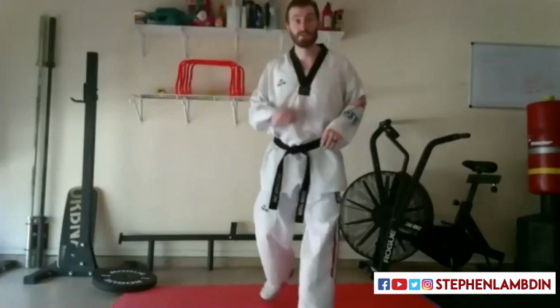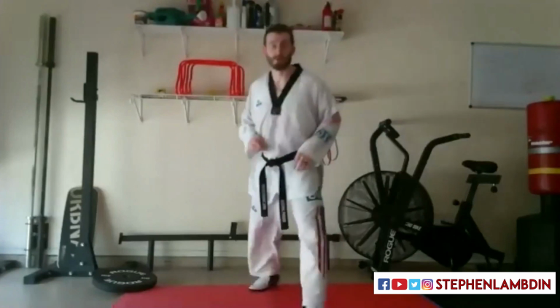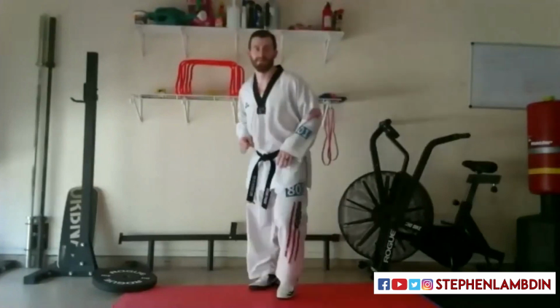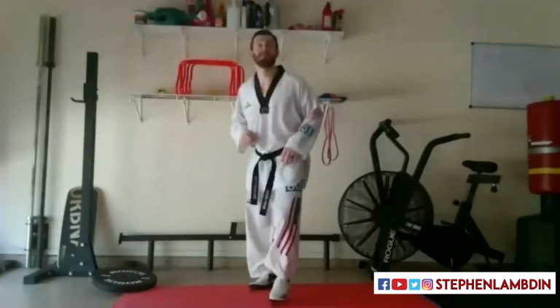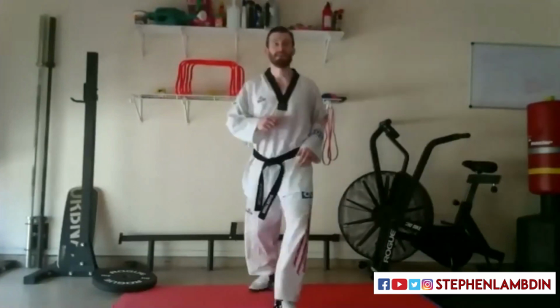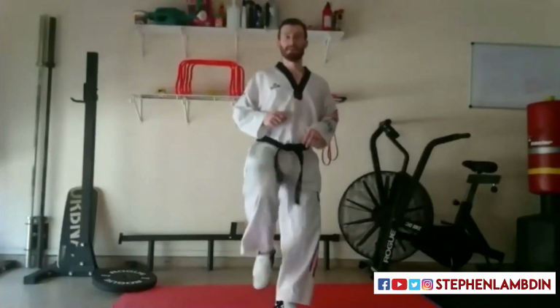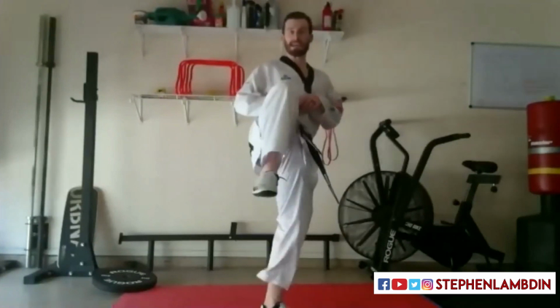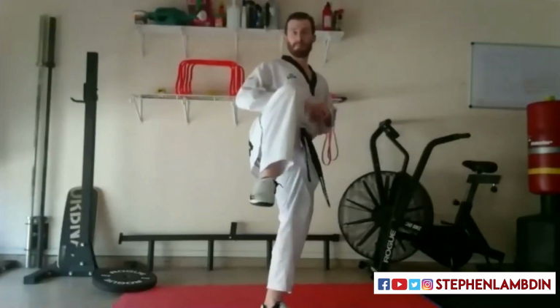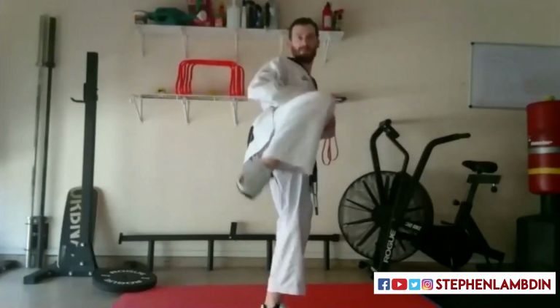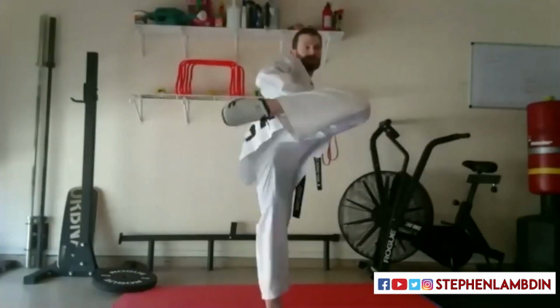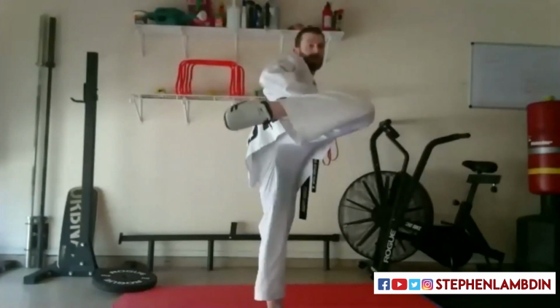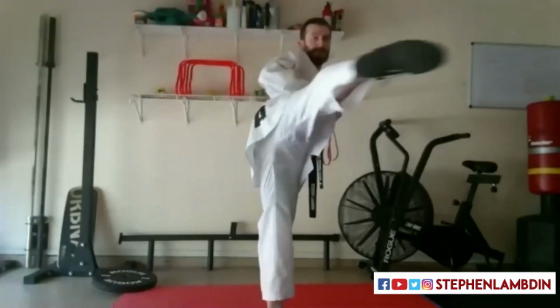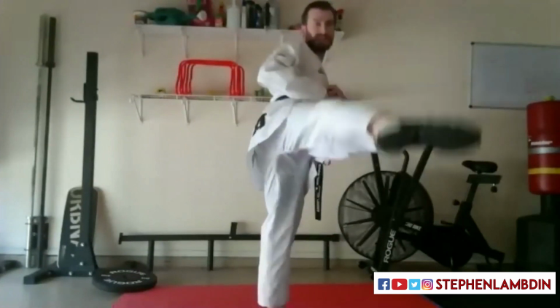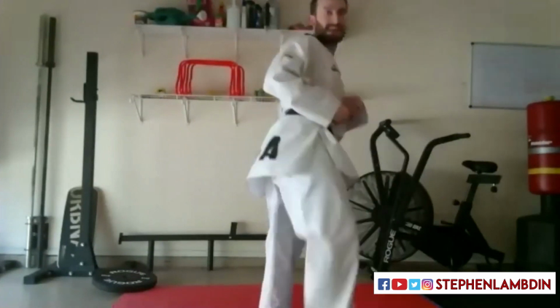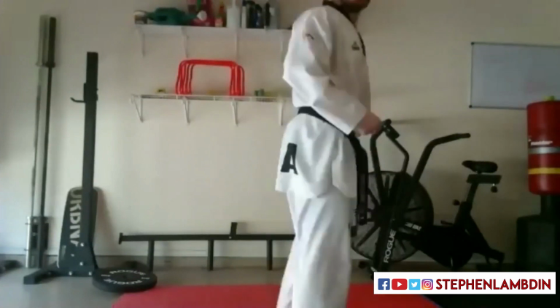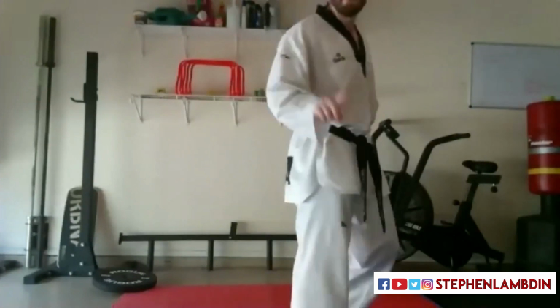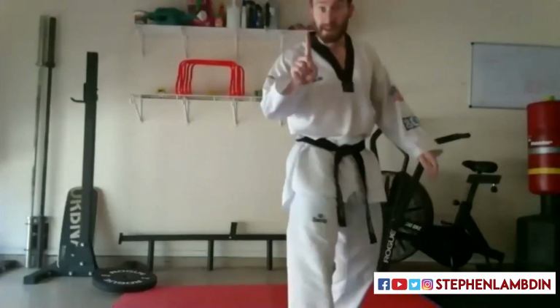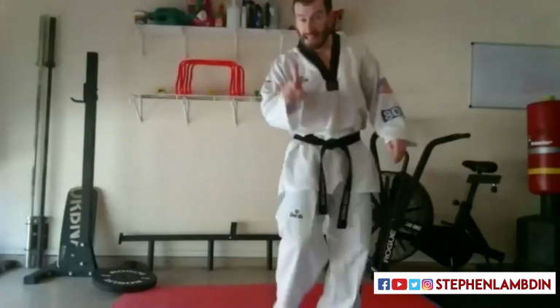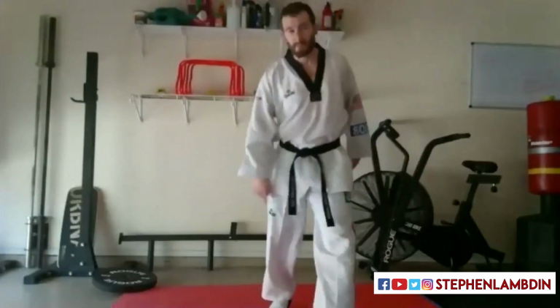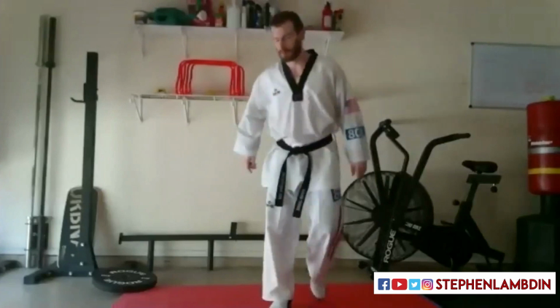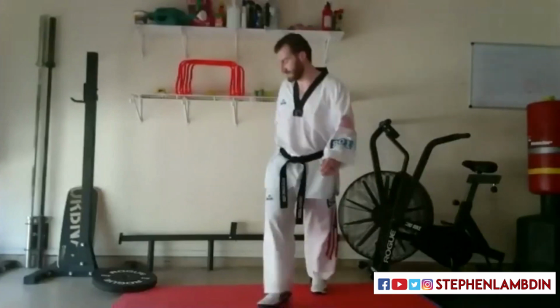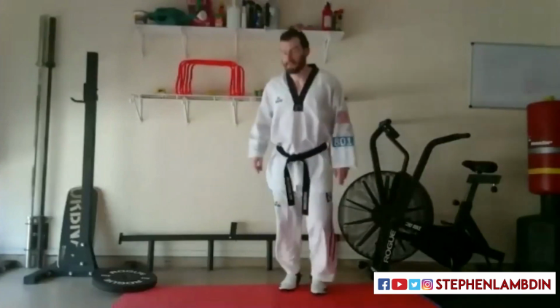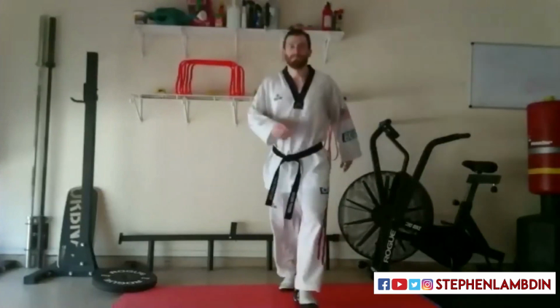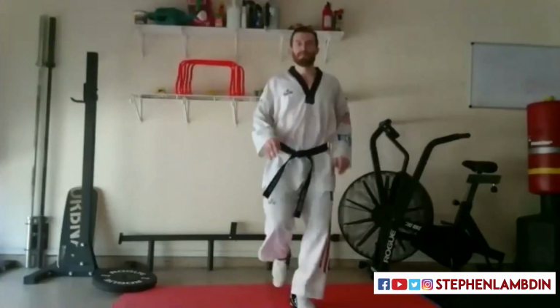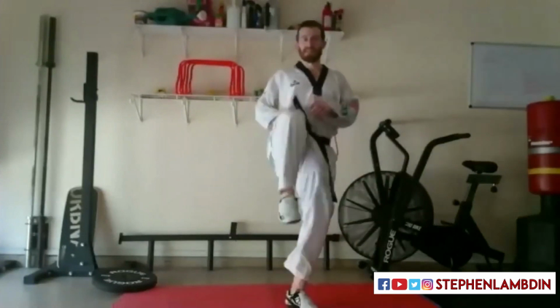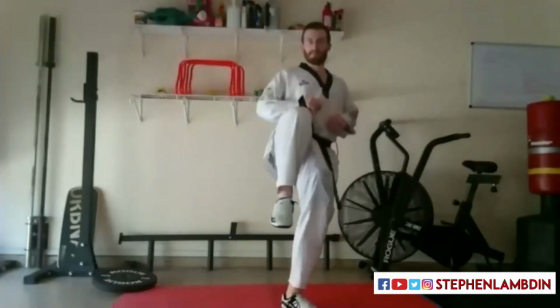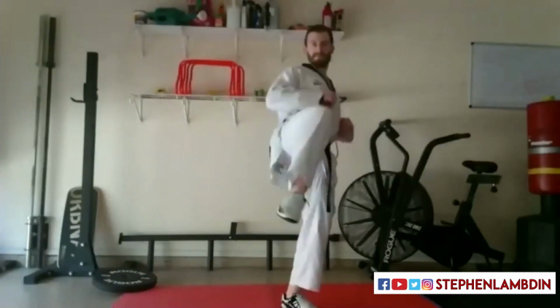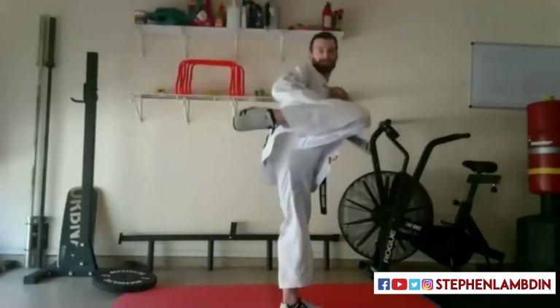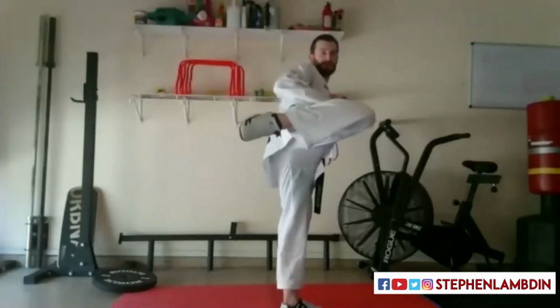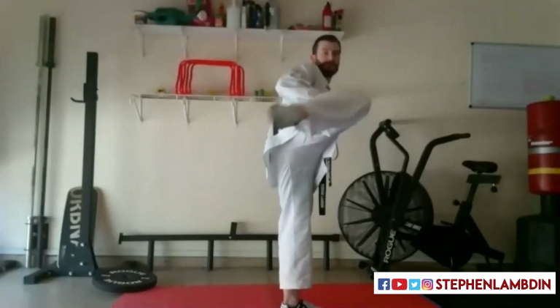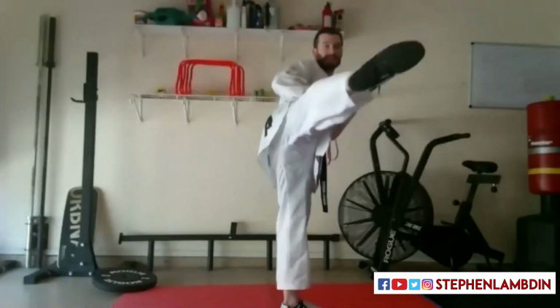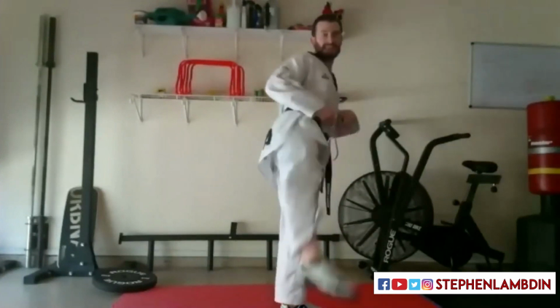Two more. Knee up, turn over, extend. Last one: knee up, turn over, extend.